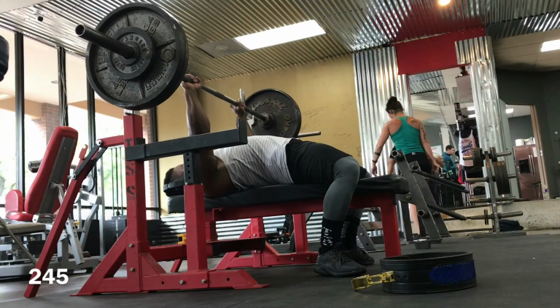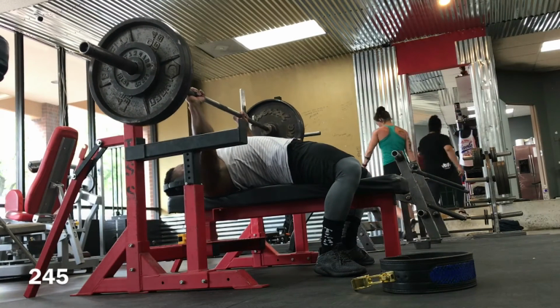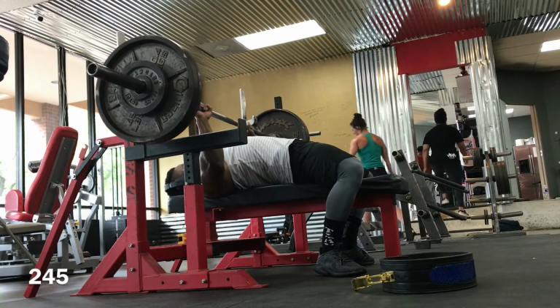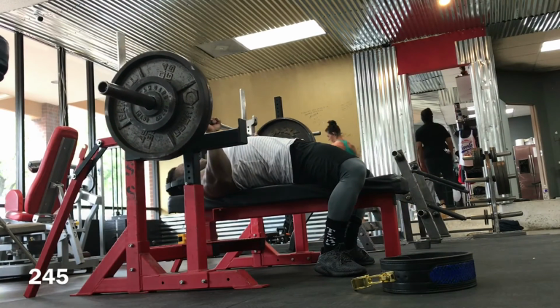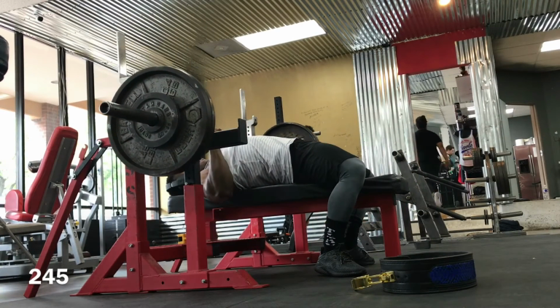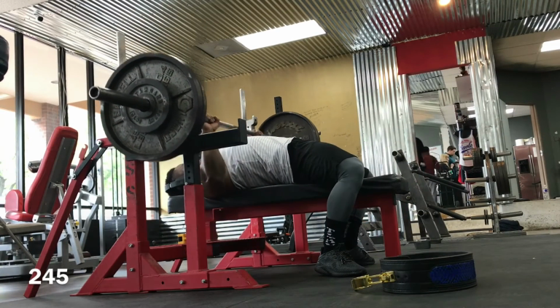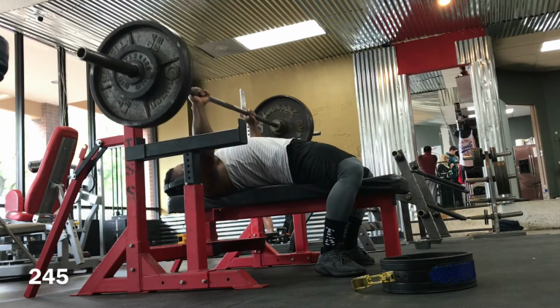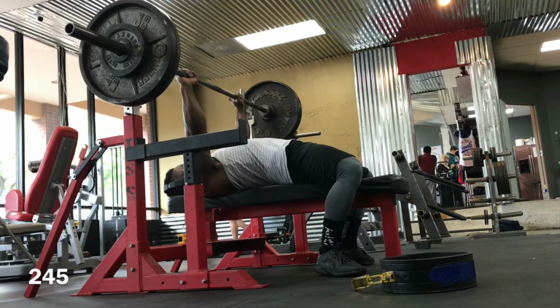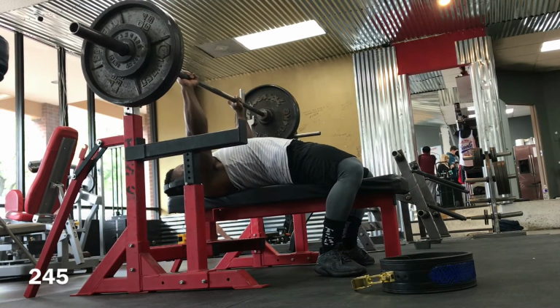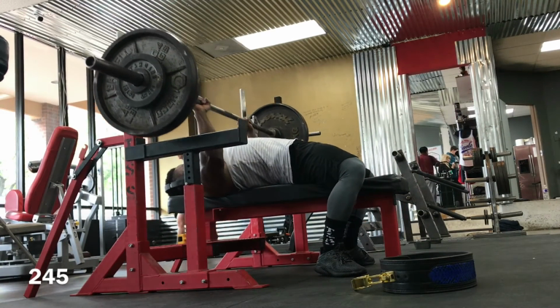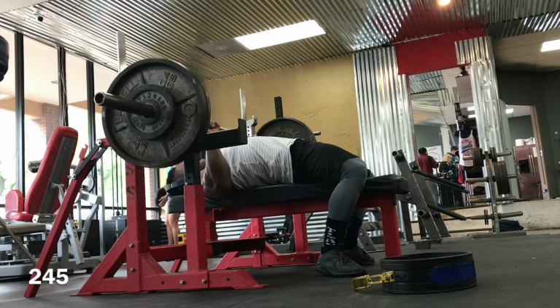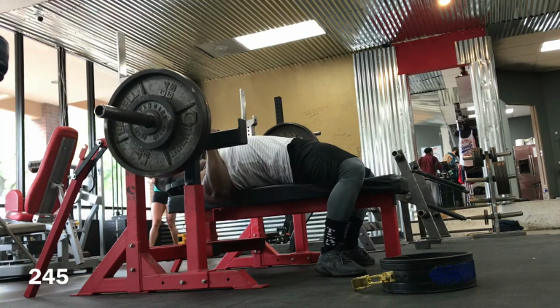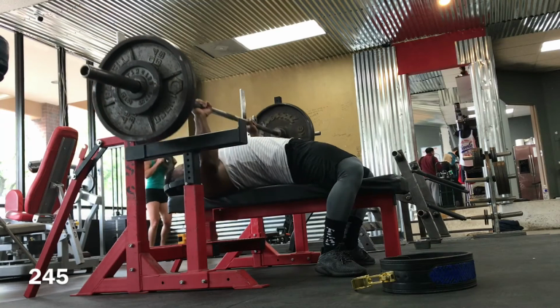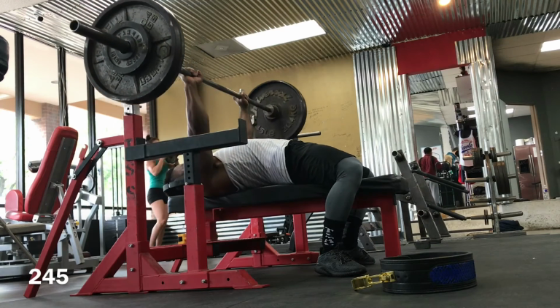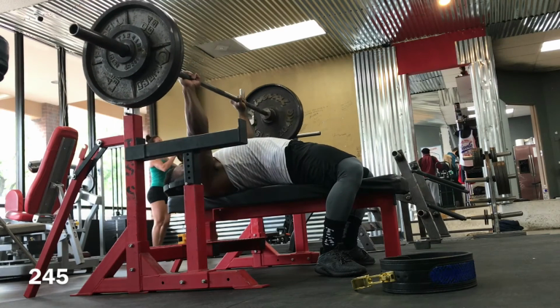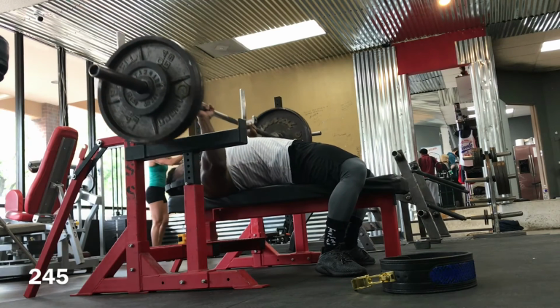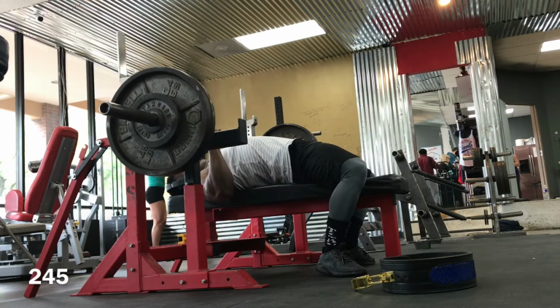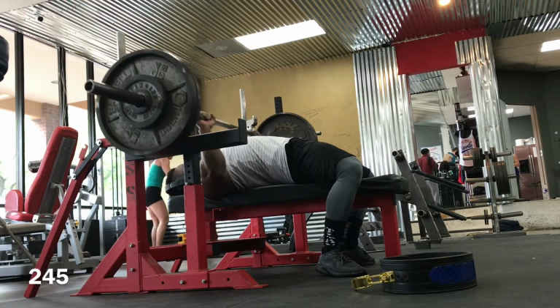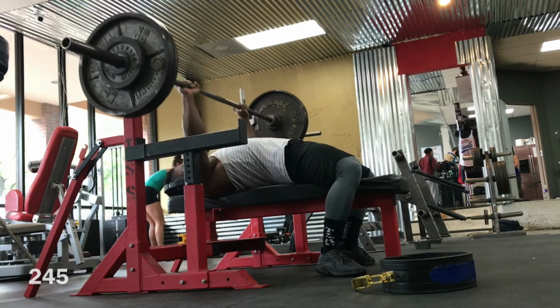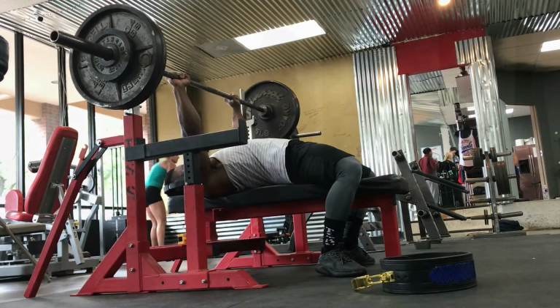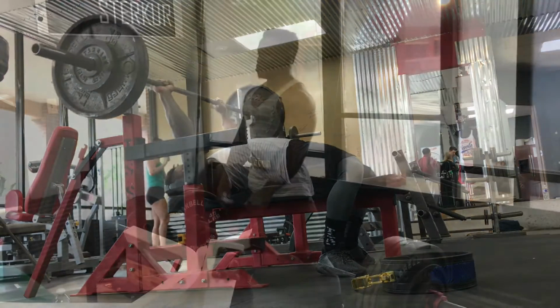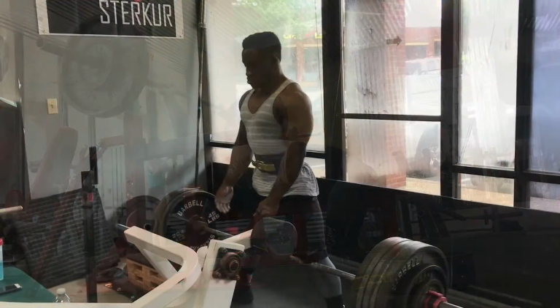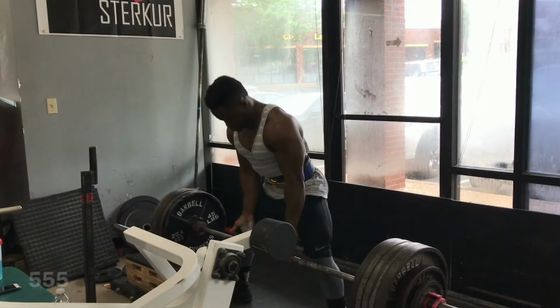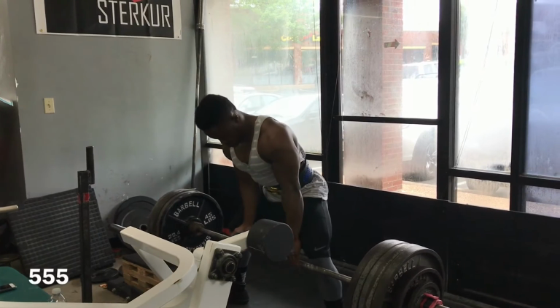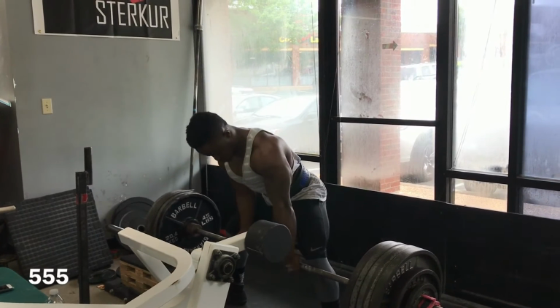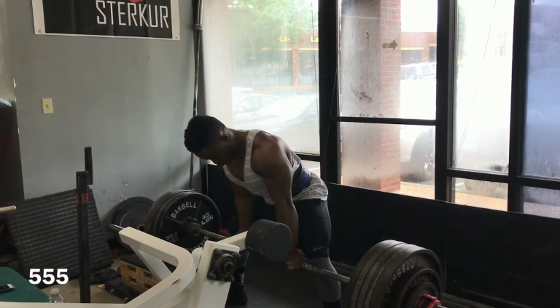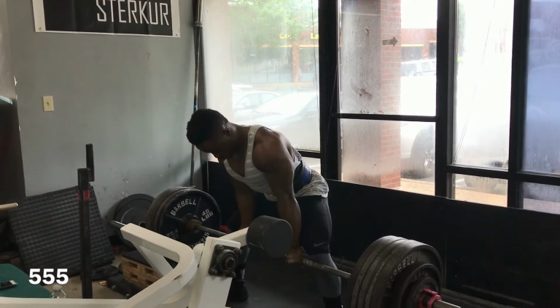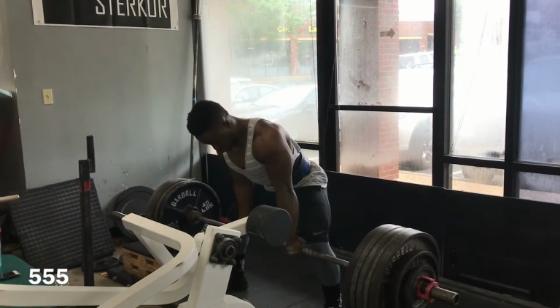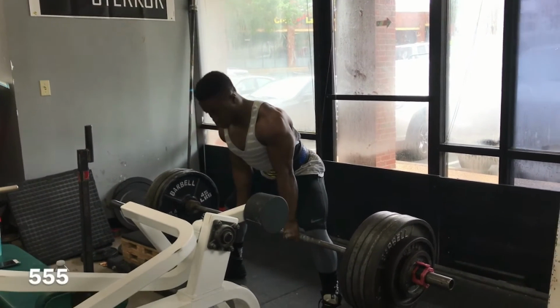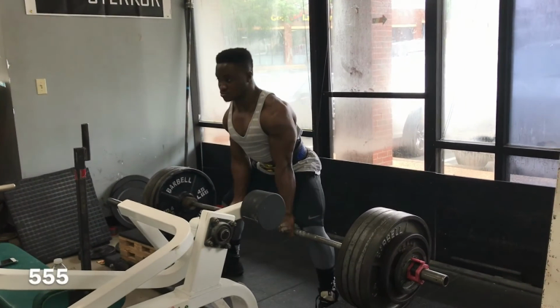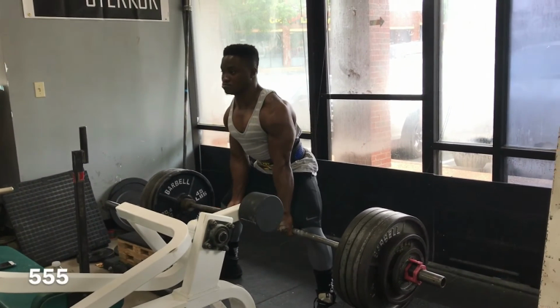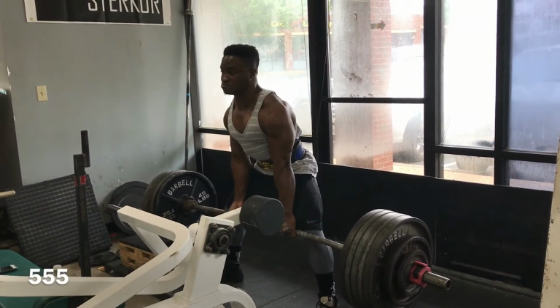Moving on to day four. I started off with some light bench press — only 245 pounds, close grip. Then after bench, I moved on to some block pulls. Here I'm pulling 555 pounds for singles.